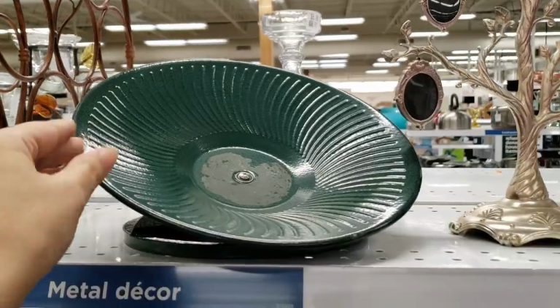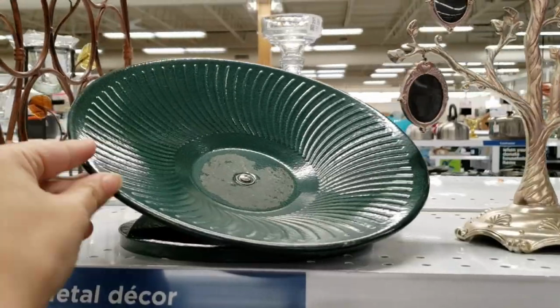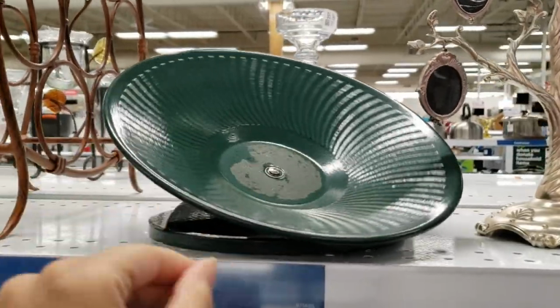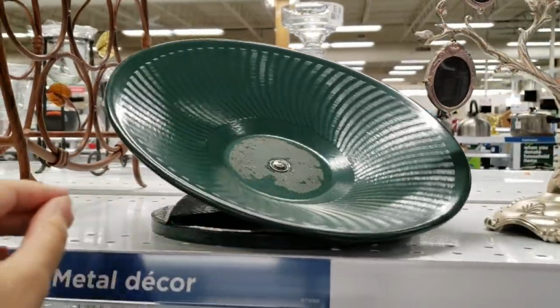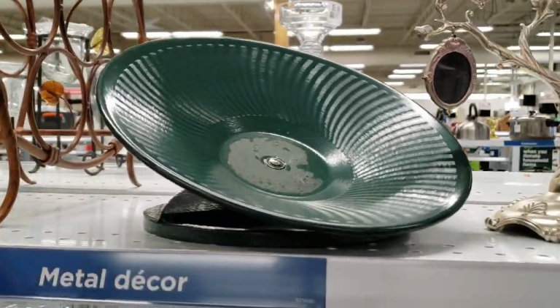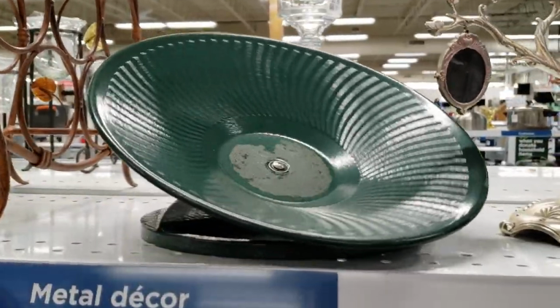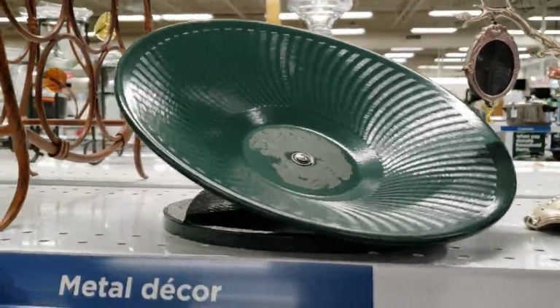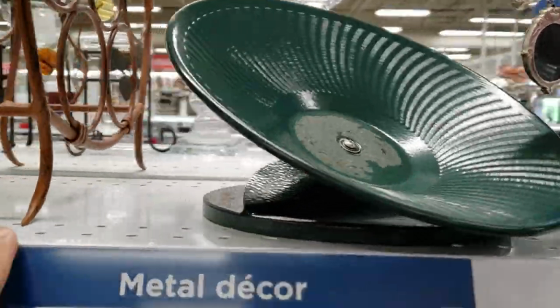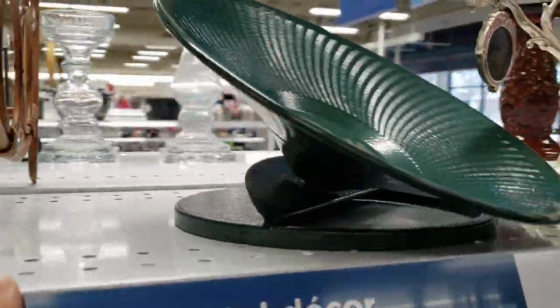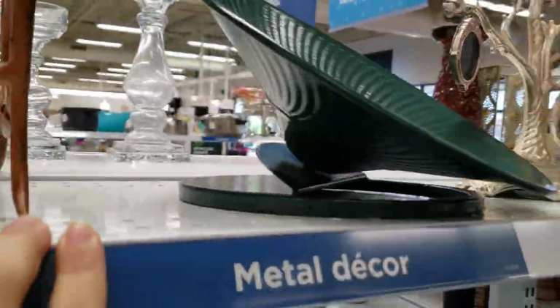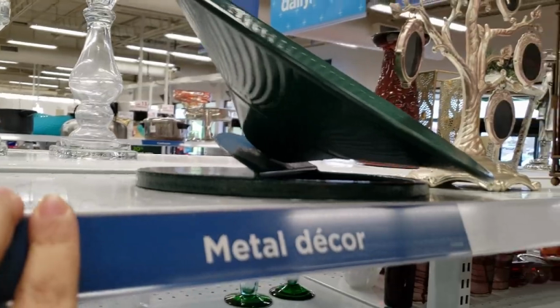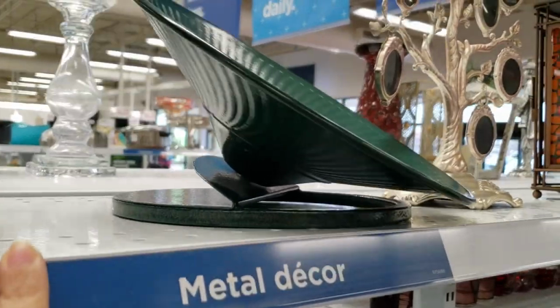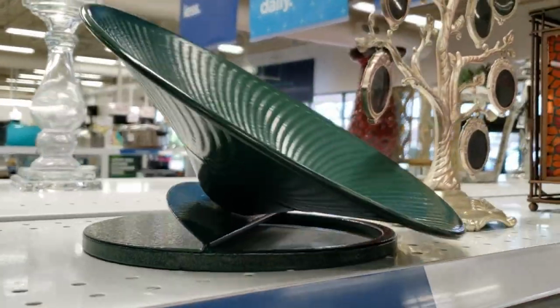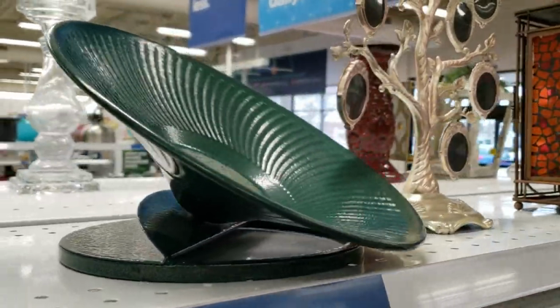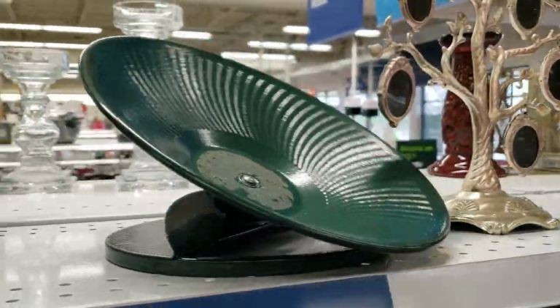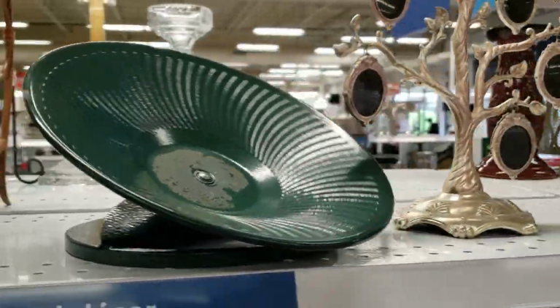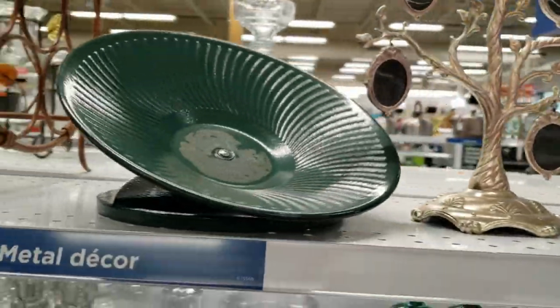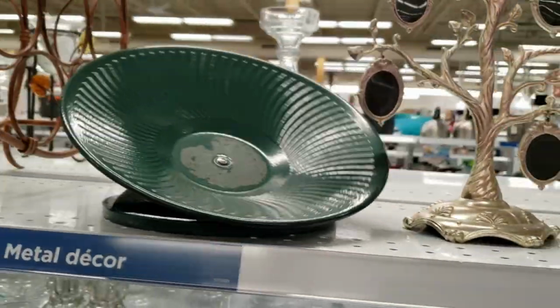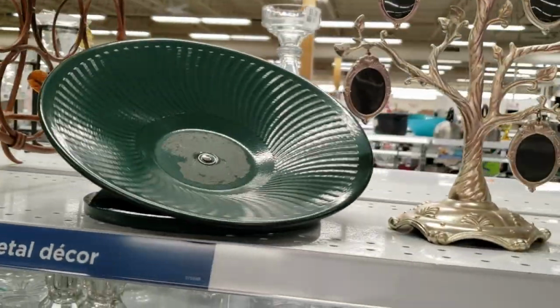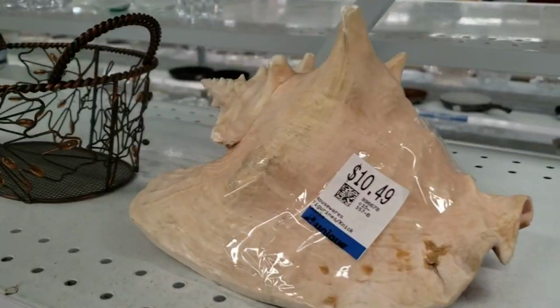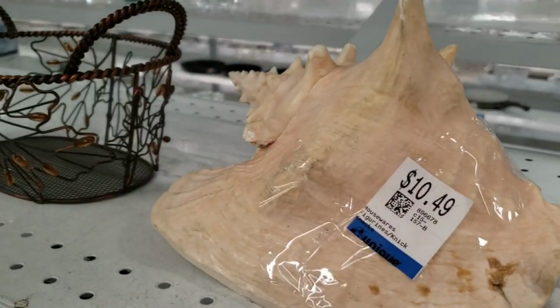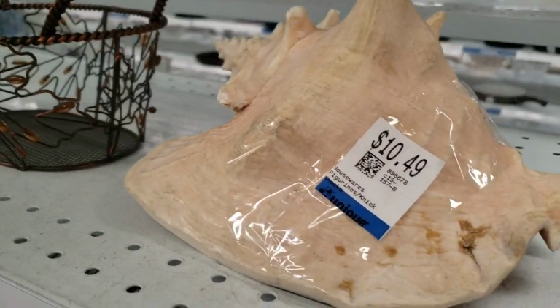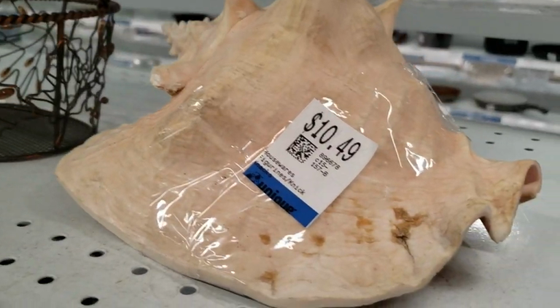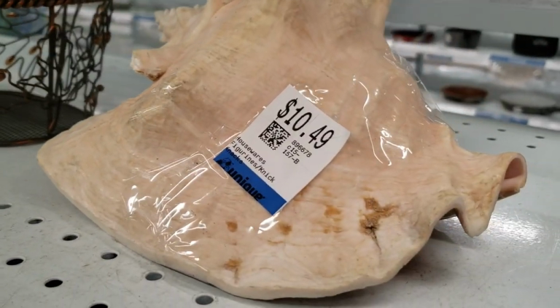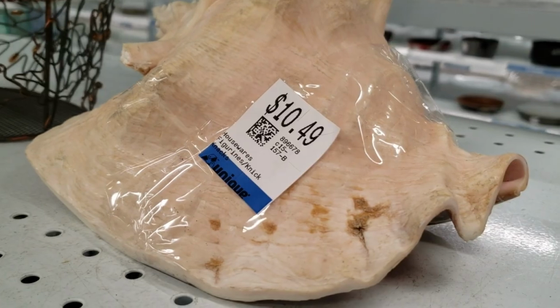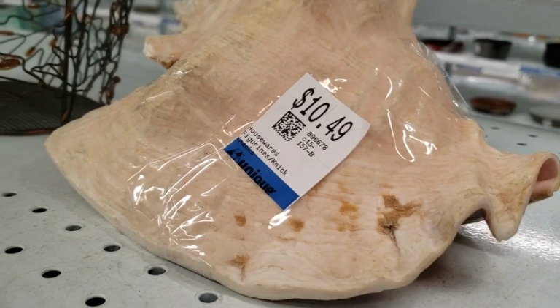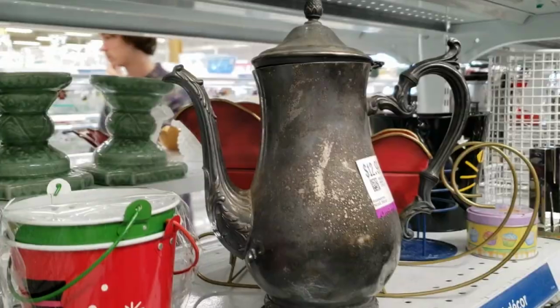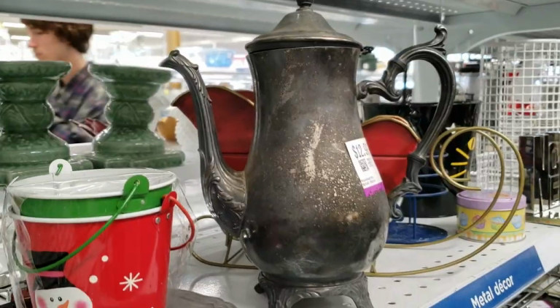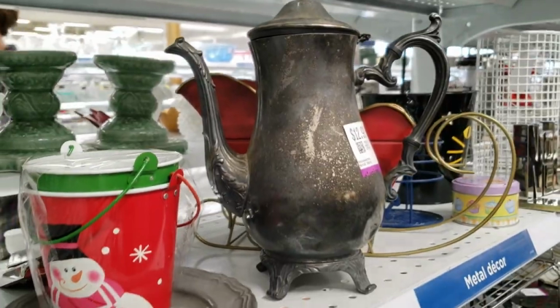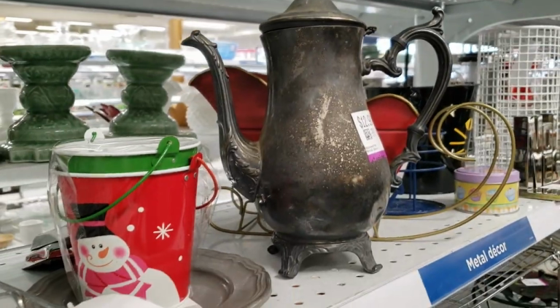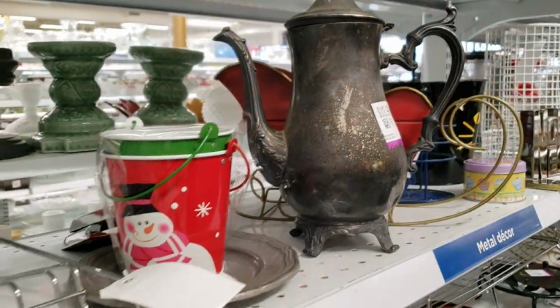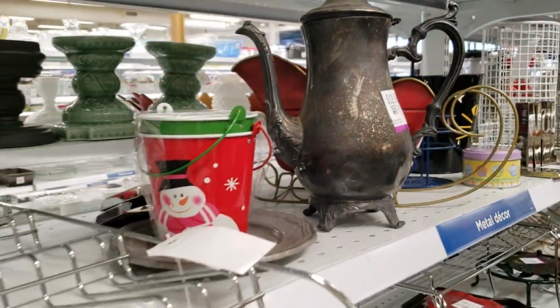I have no idea what this is, but it was fun to spin. If anyone knows what it is, please let me know in the comments below. And here's another giant shell — I was having a lot of luck finding shell decor at the thrift store this time around.